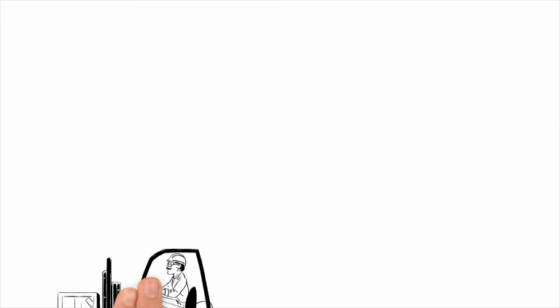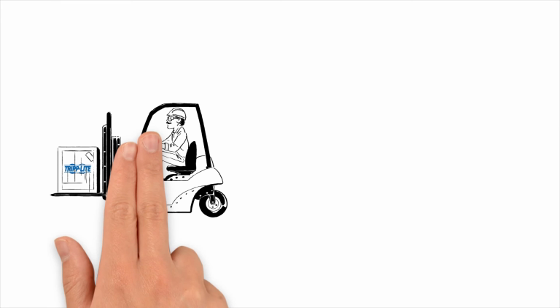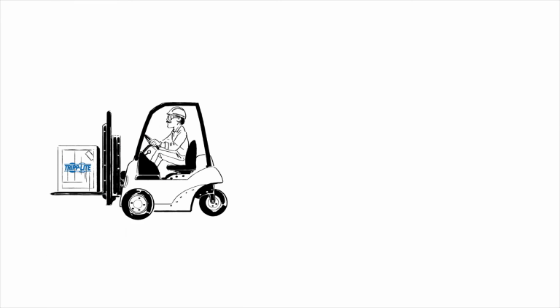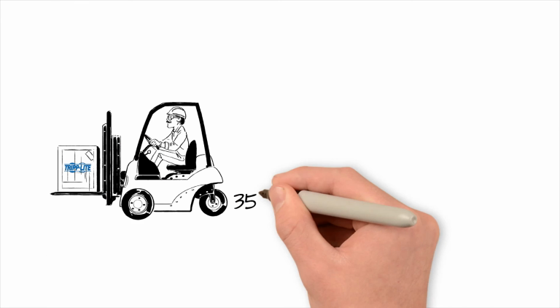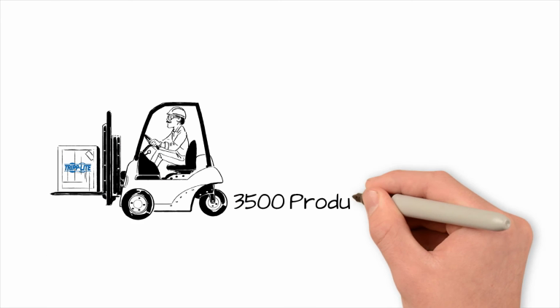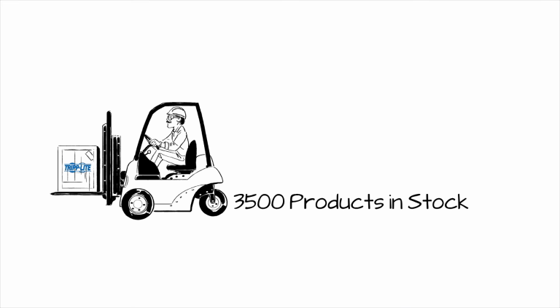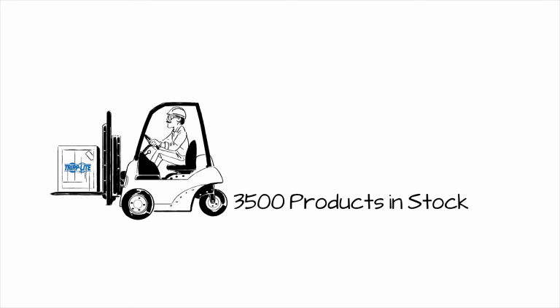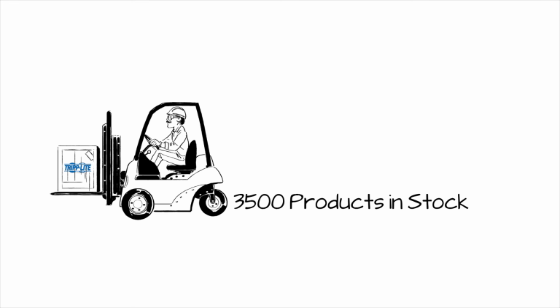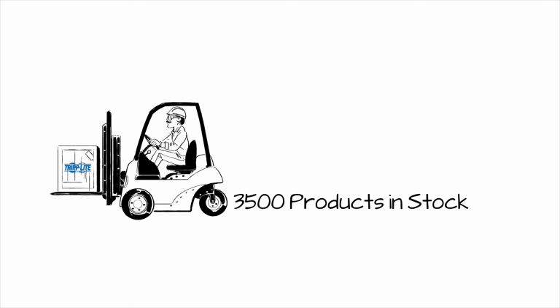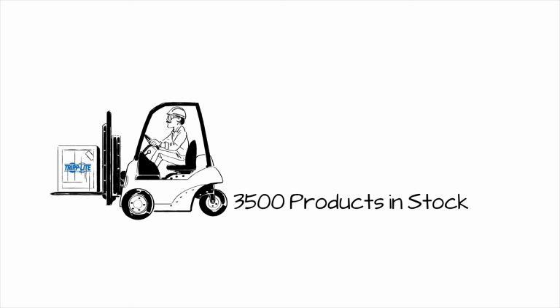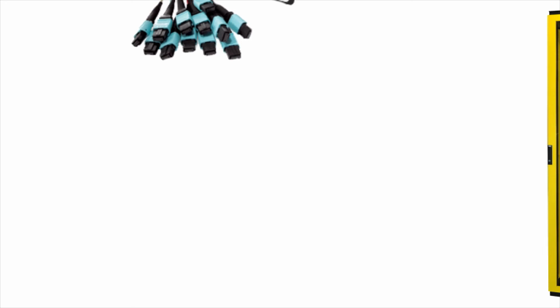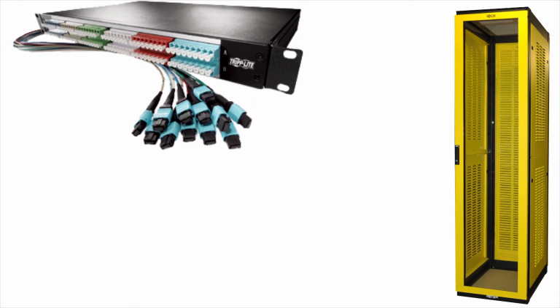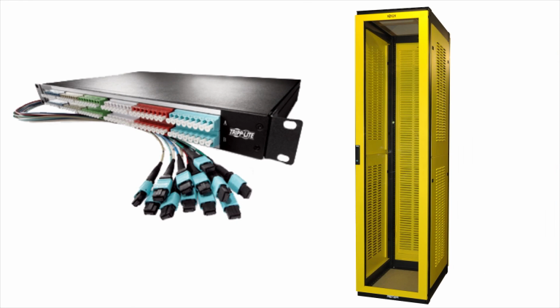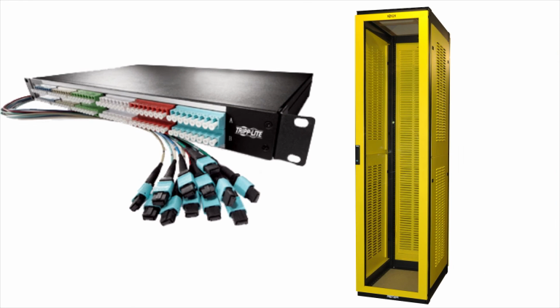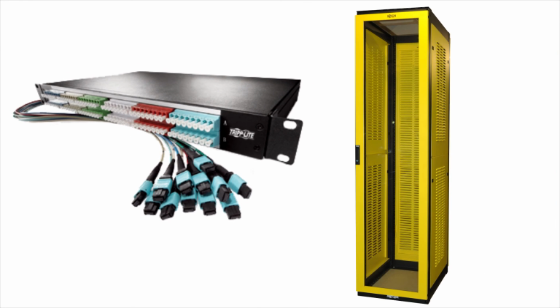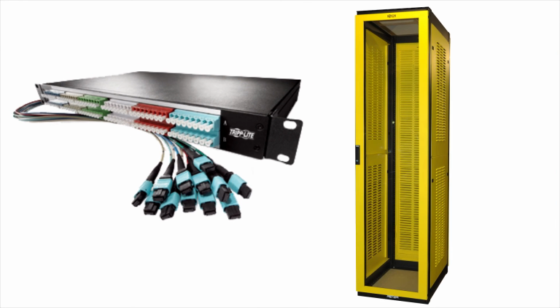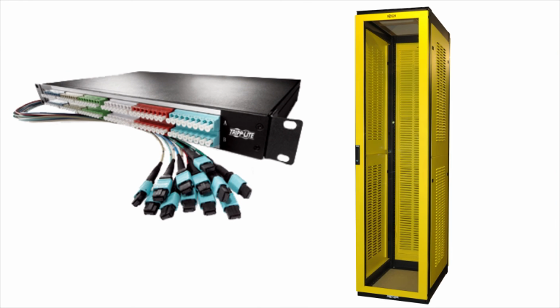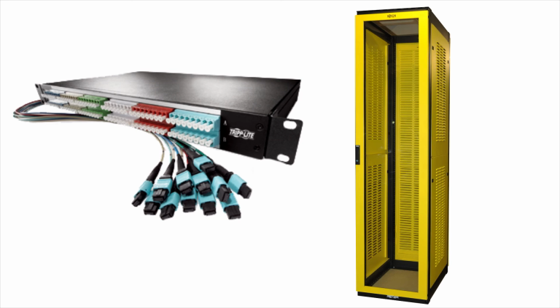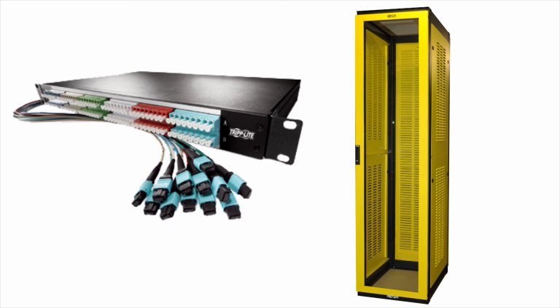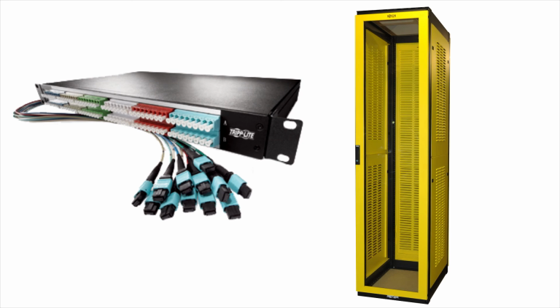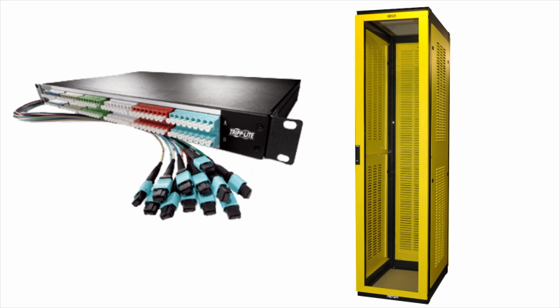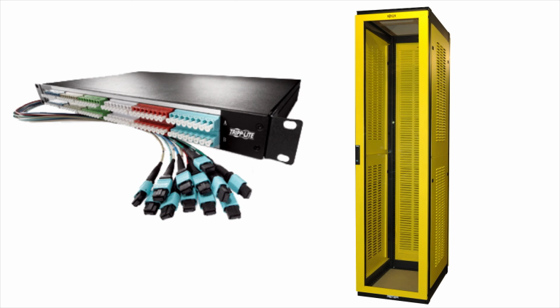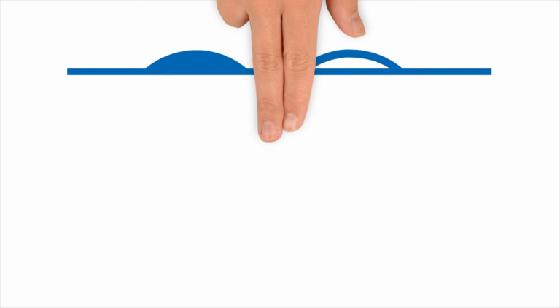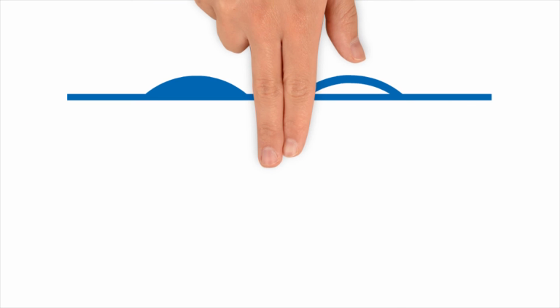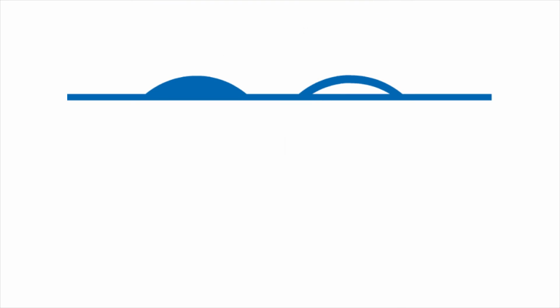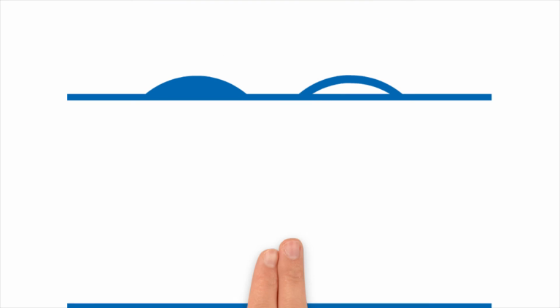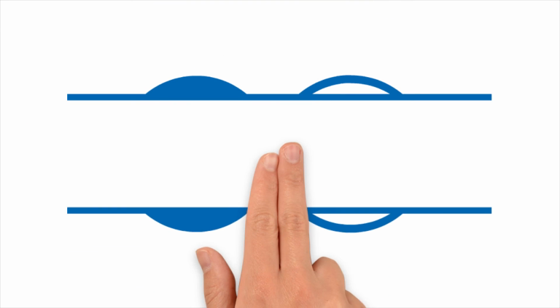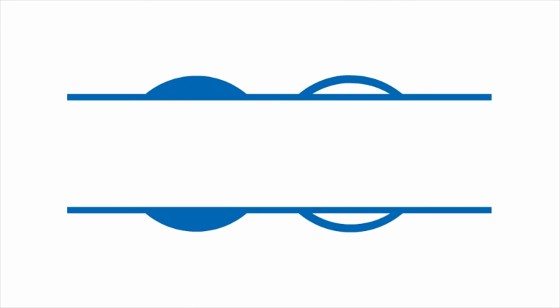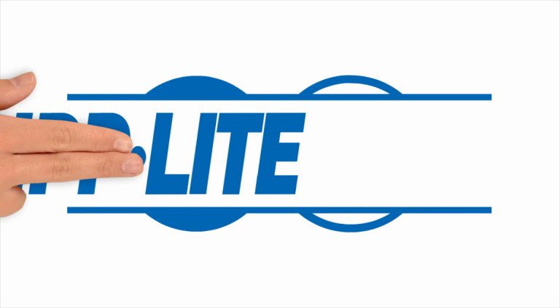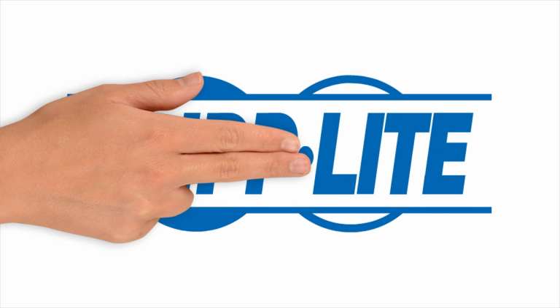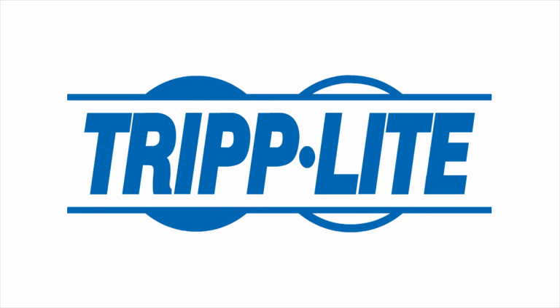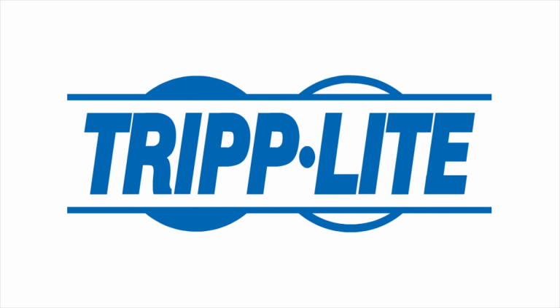With over 3,500 products in stock, everything you need is ready to ship. Products like cable and racks can be customized quickly for your application. As you add to or change your data center infrastructure, make your job easier.